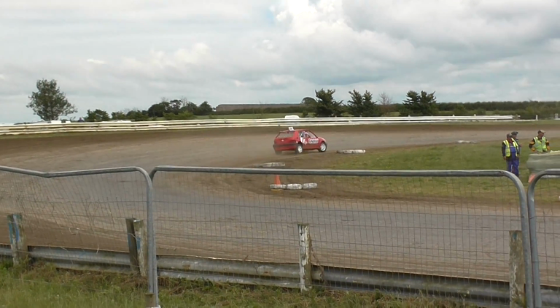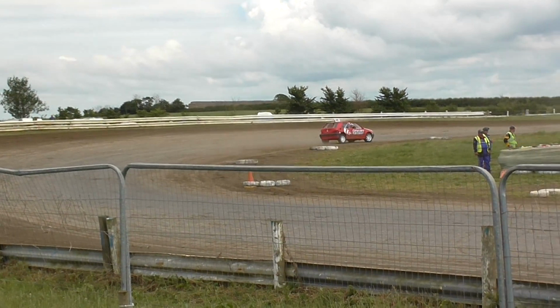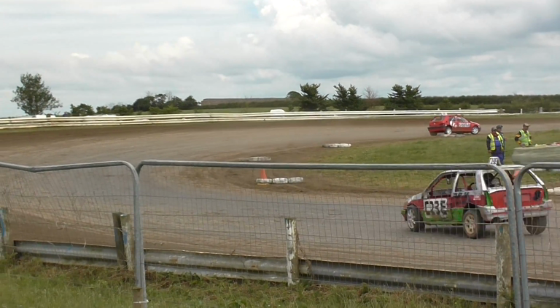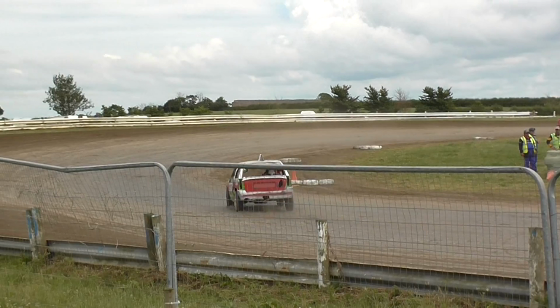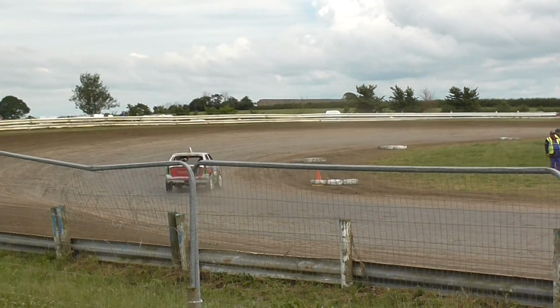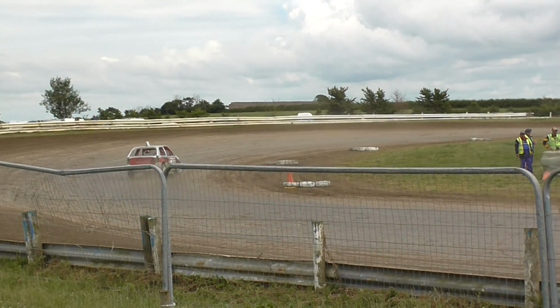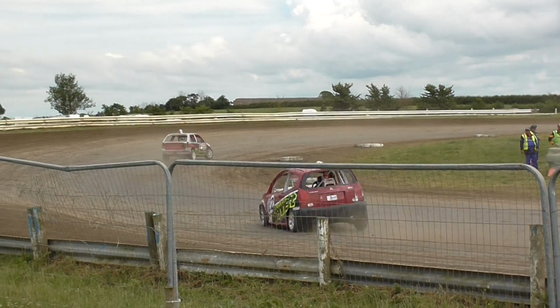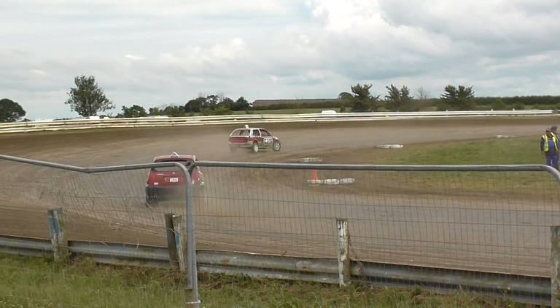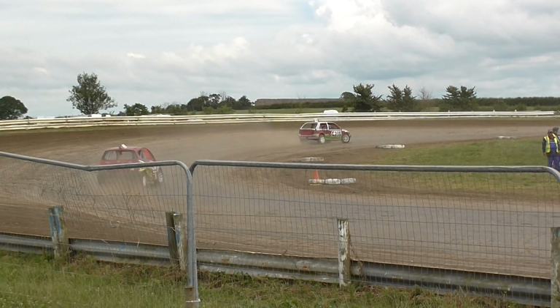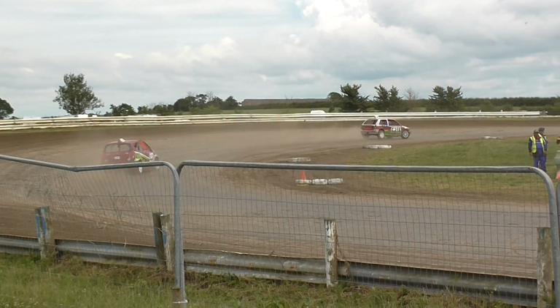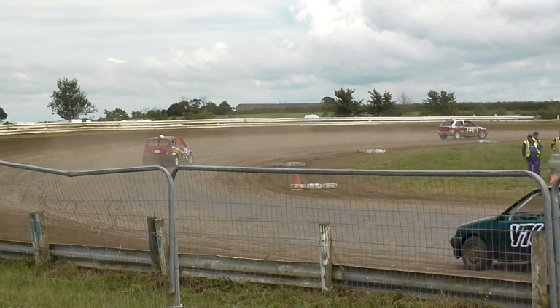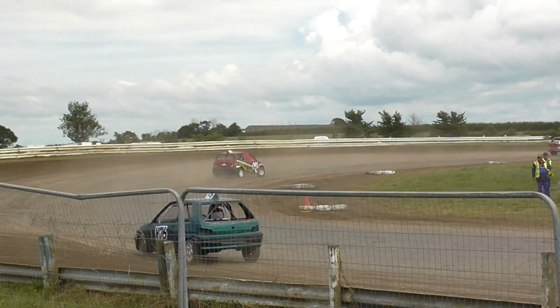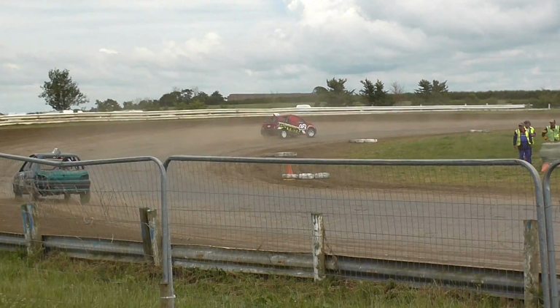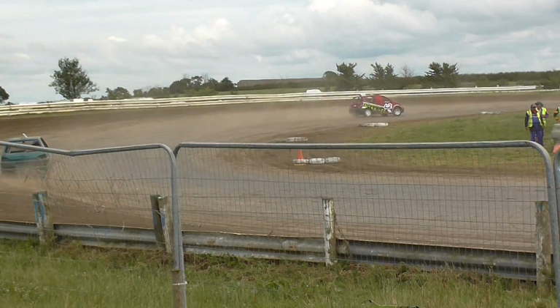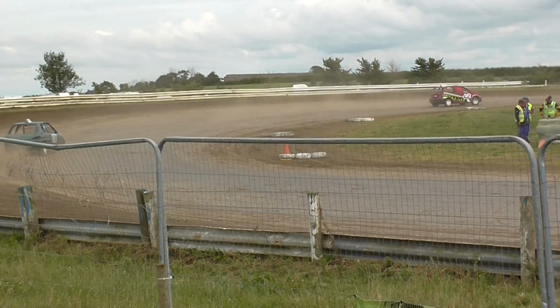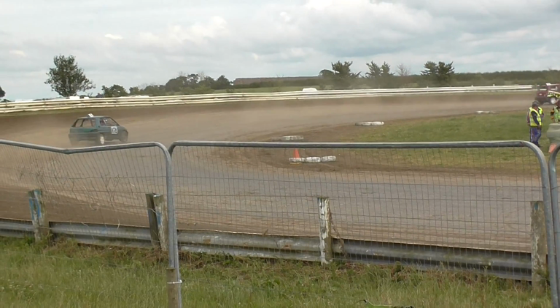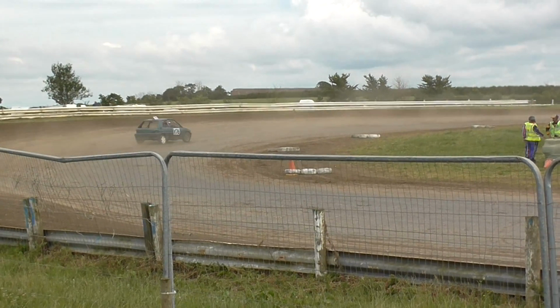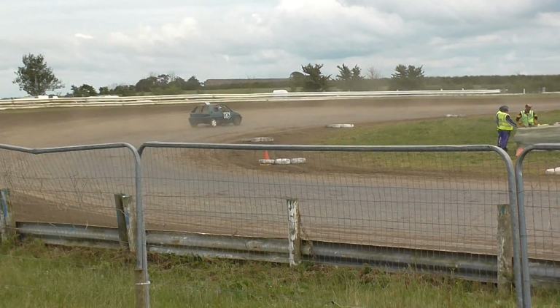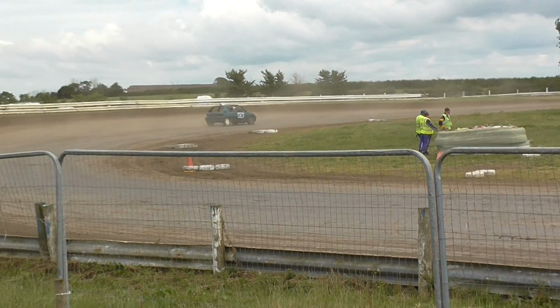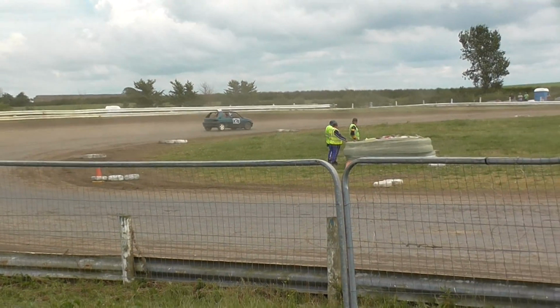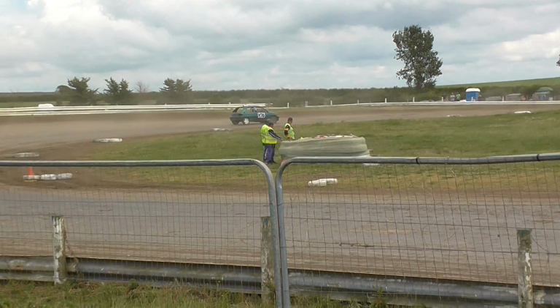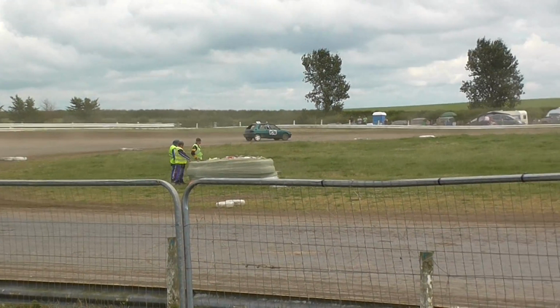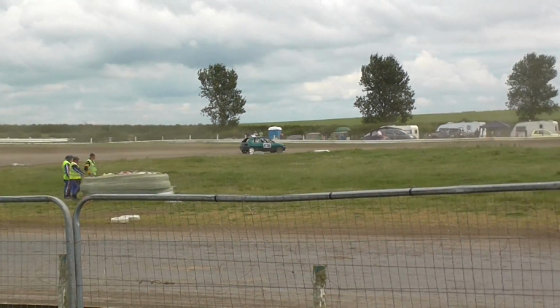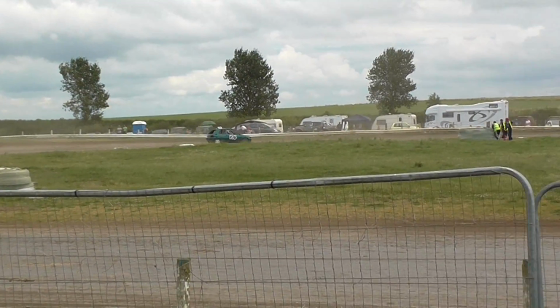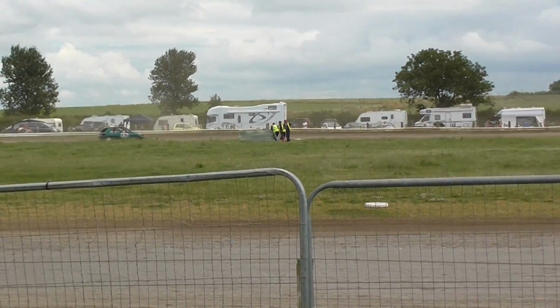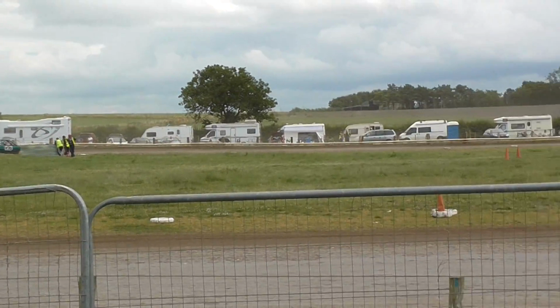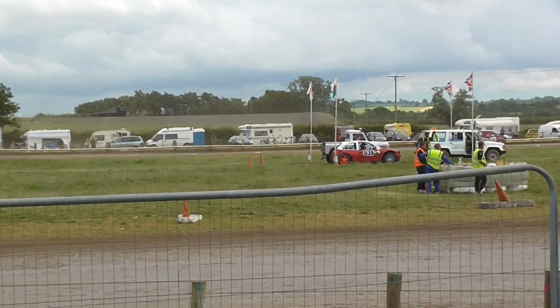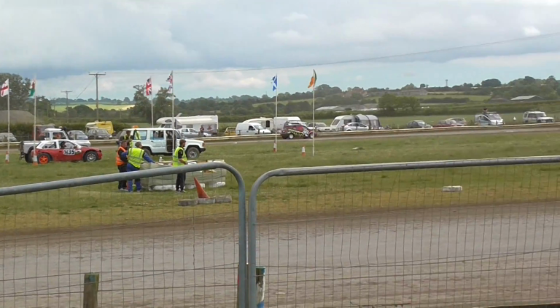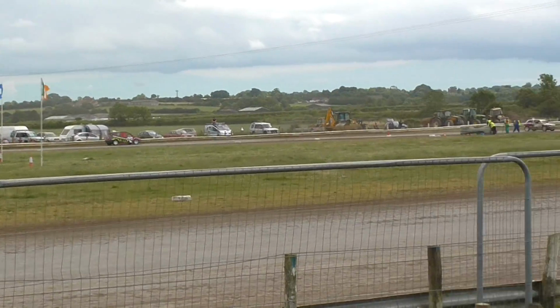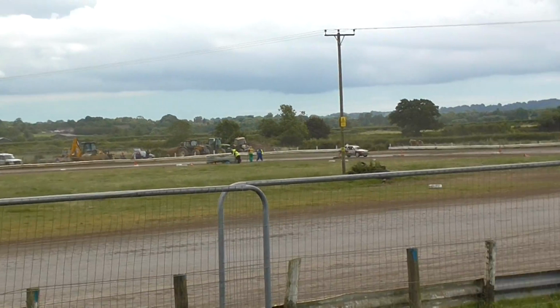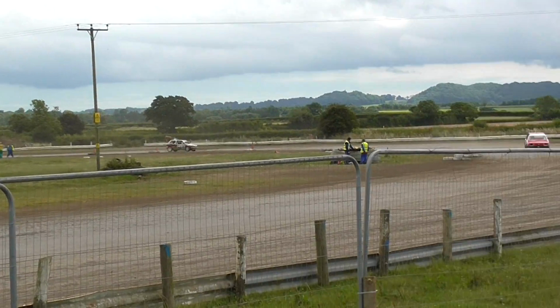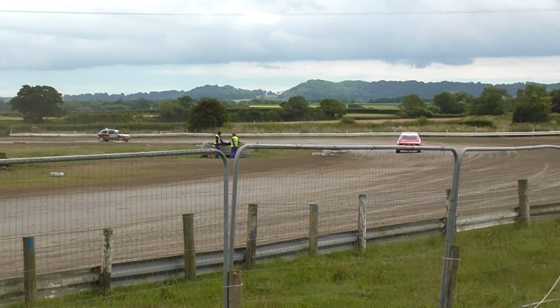Jeremy Stevens down here with the Southern D. It would be very good if anybody was brave enough to build a stock hatch to come out and play down here. It would be nice to see them down here, a little bit further south than Nottingham.